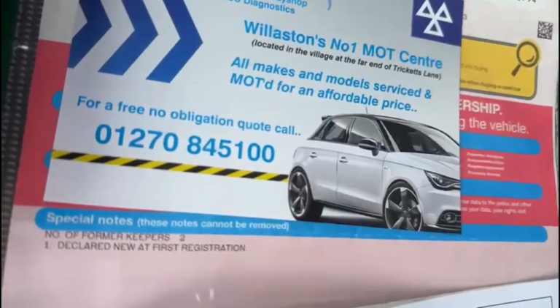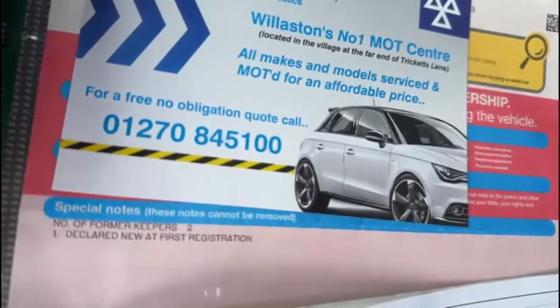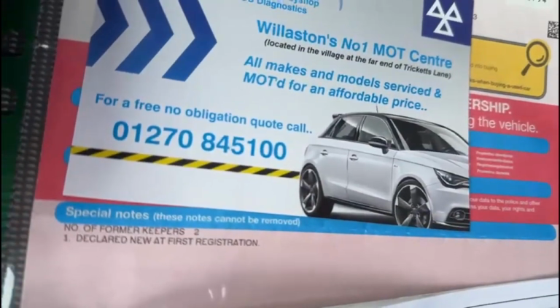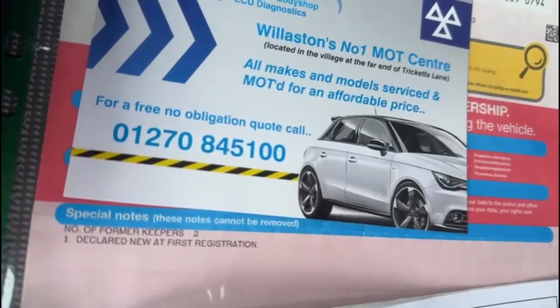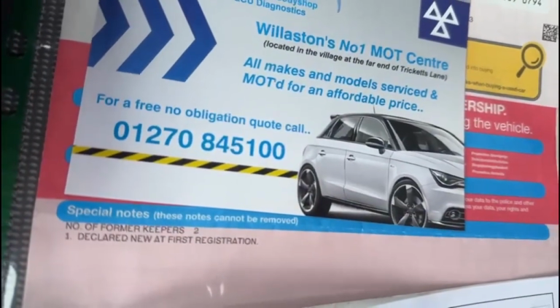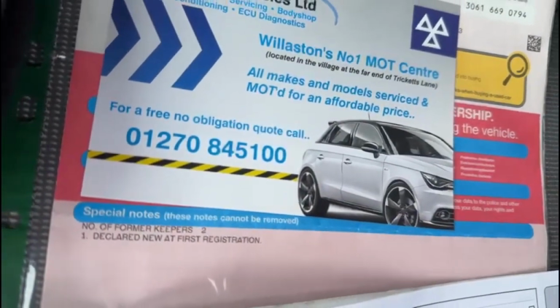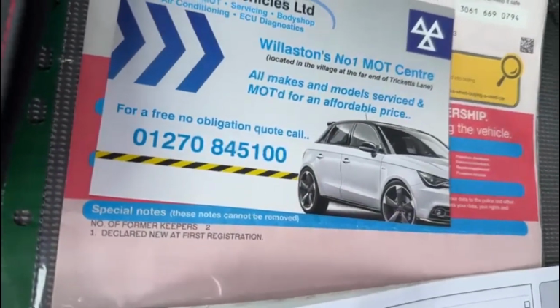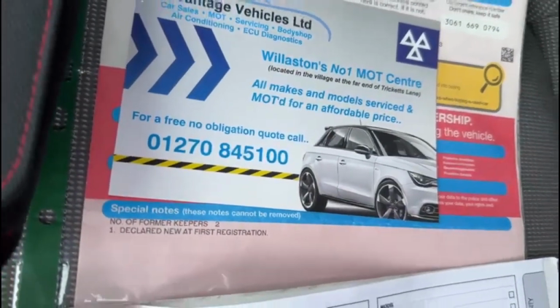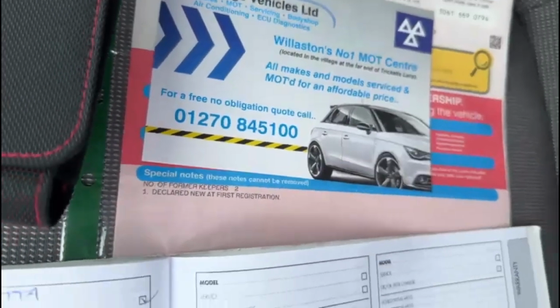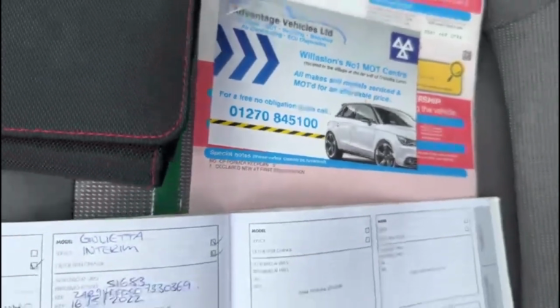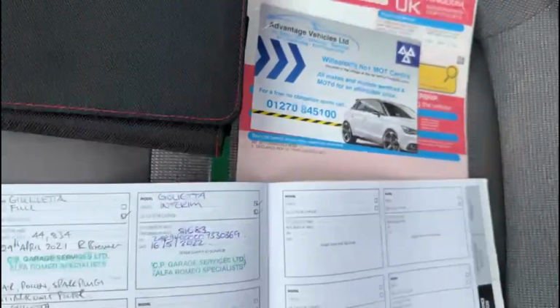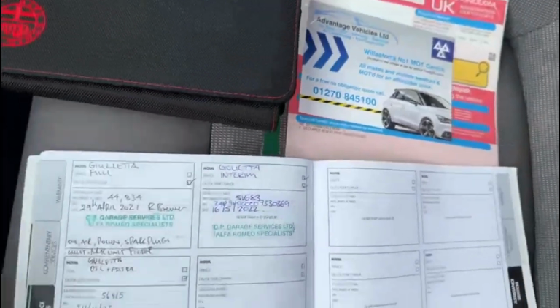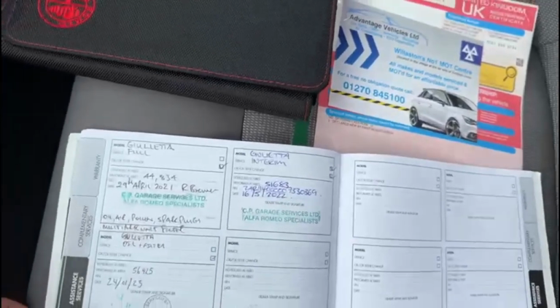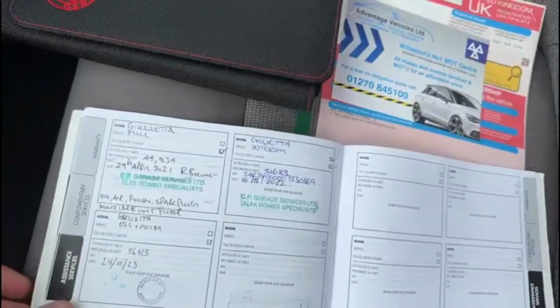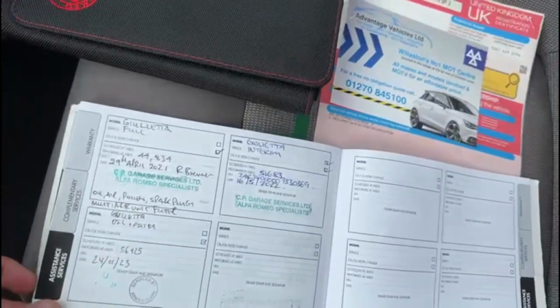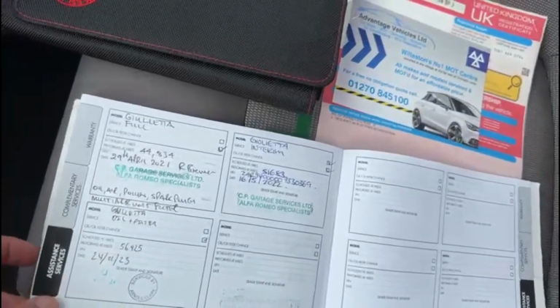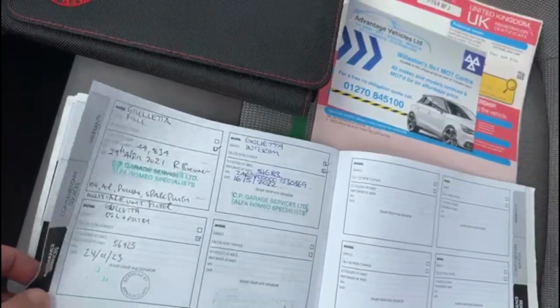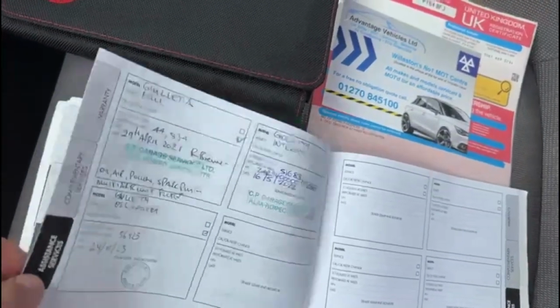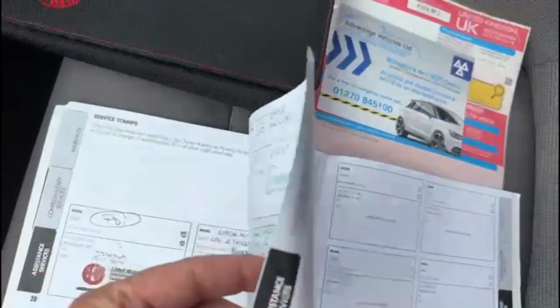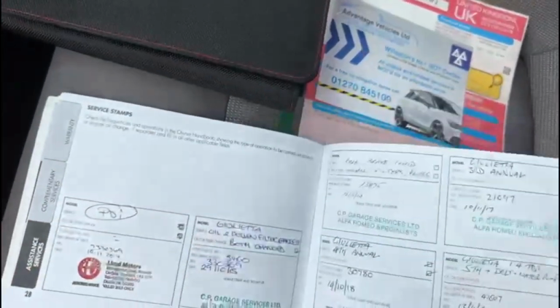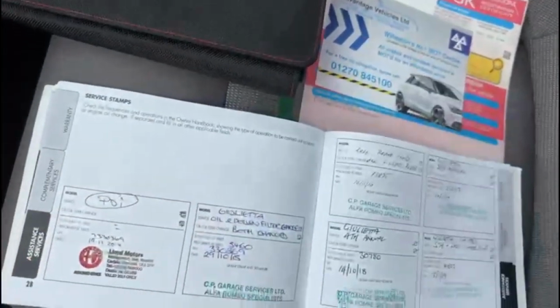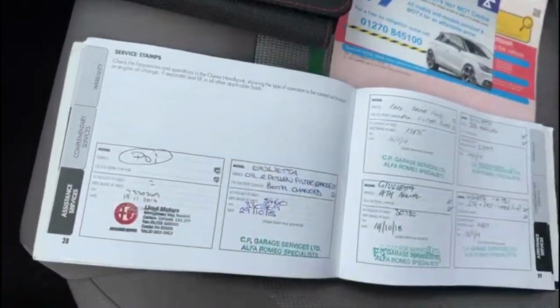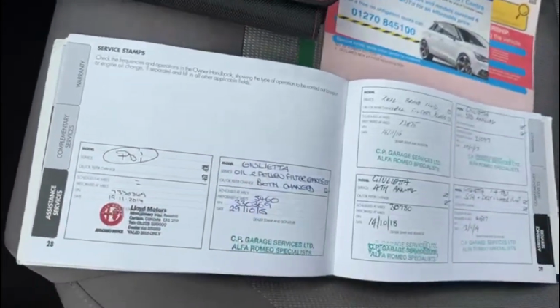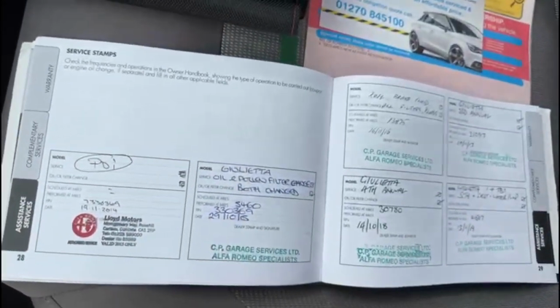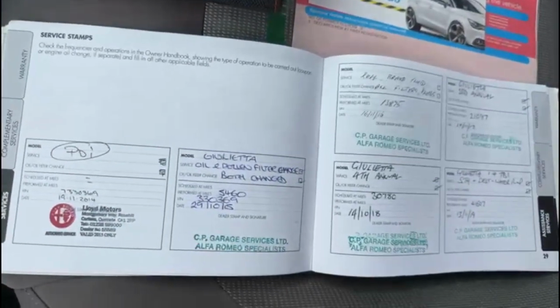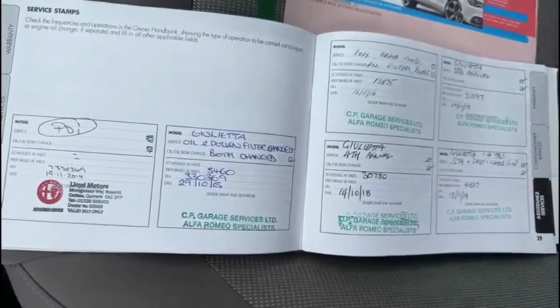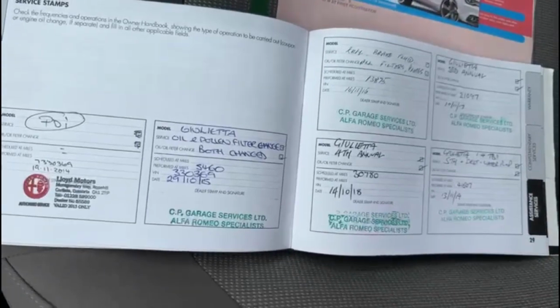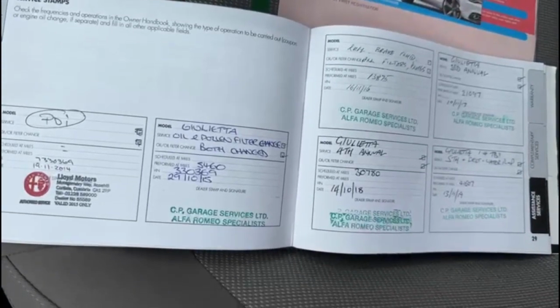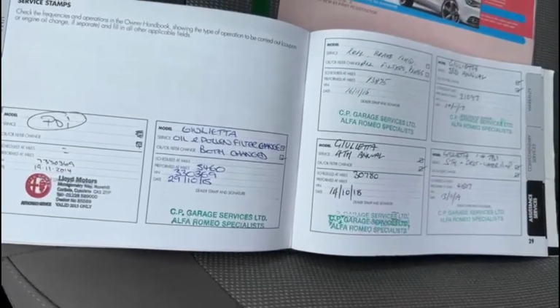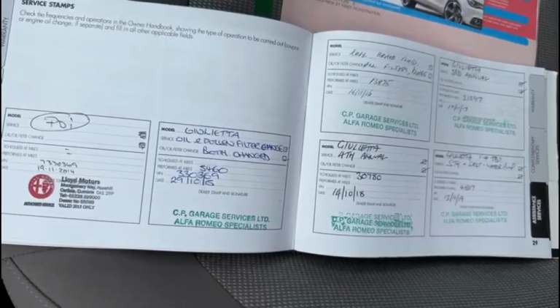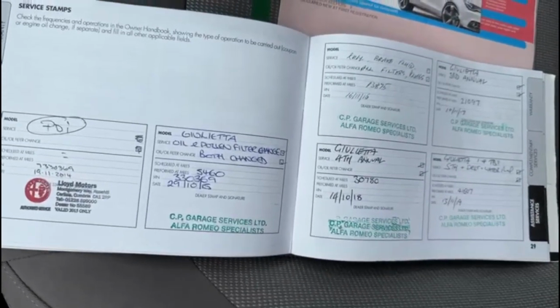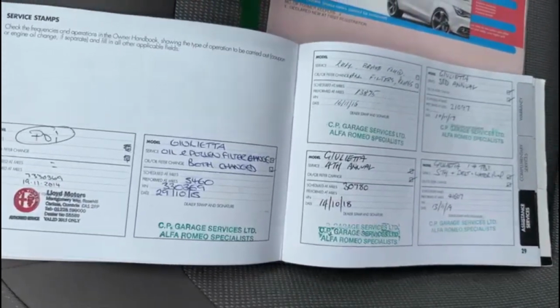The car has had two former keepers from new. It does come with full service history.